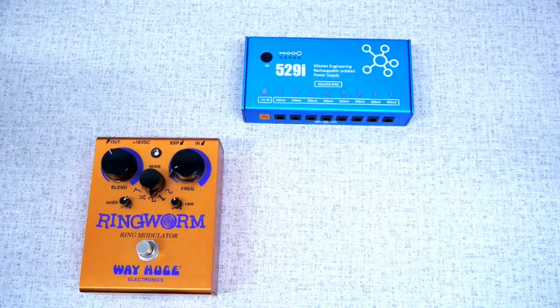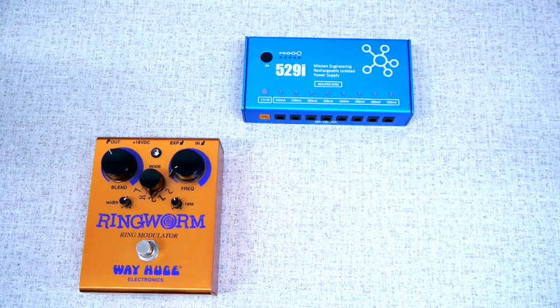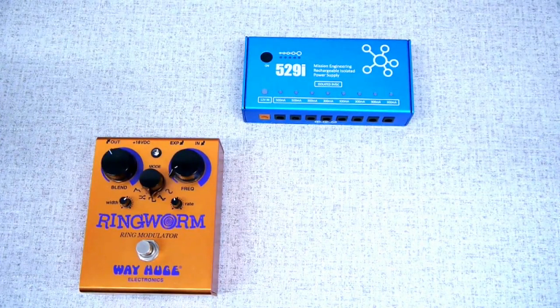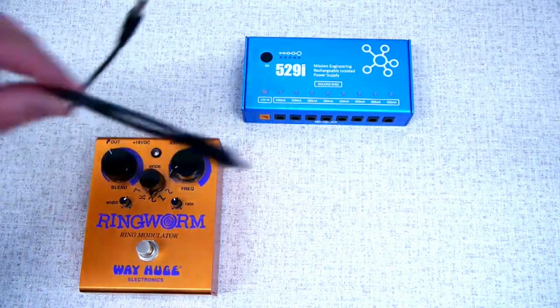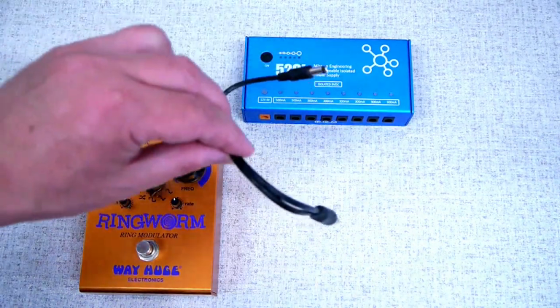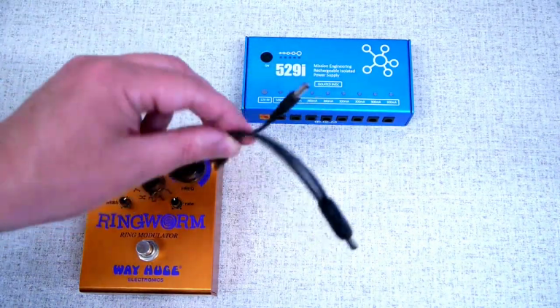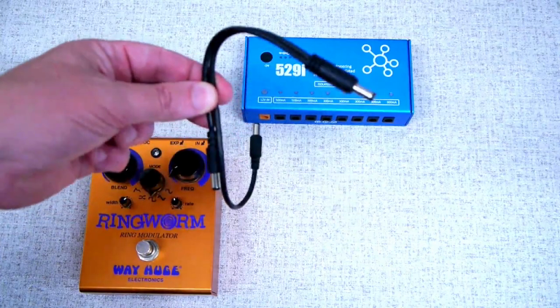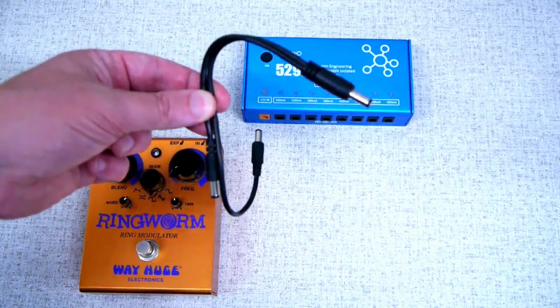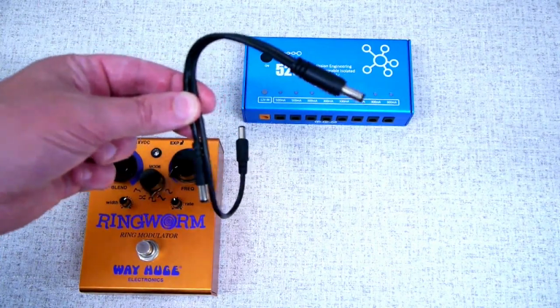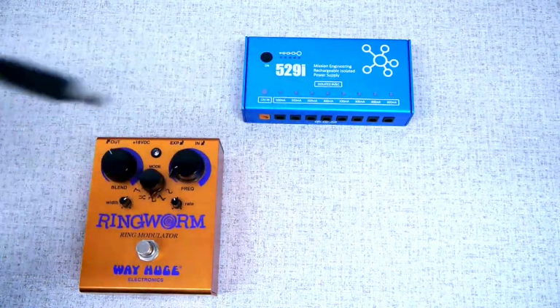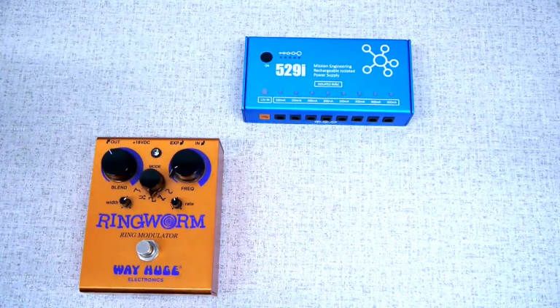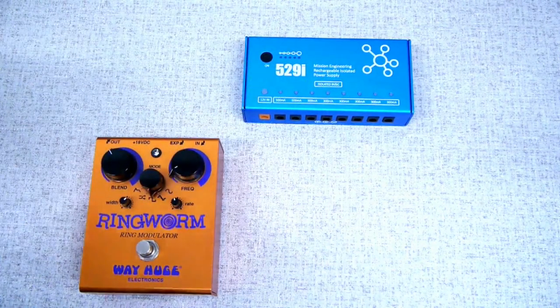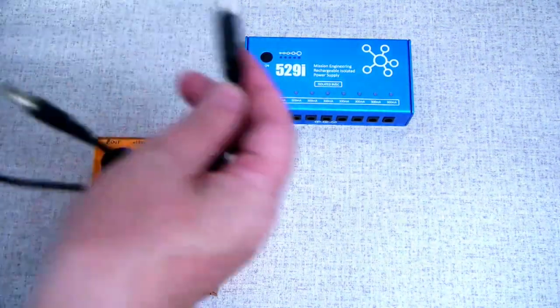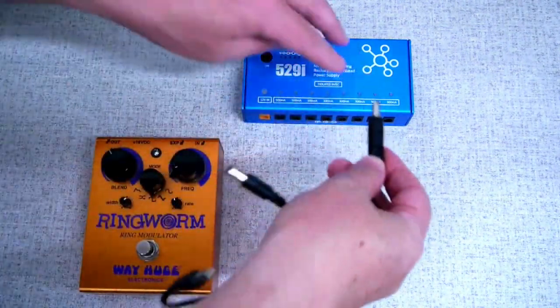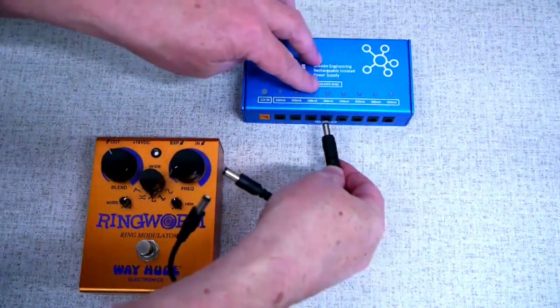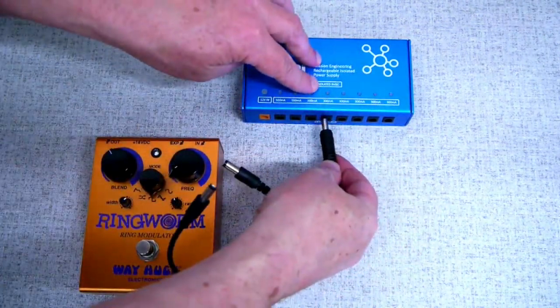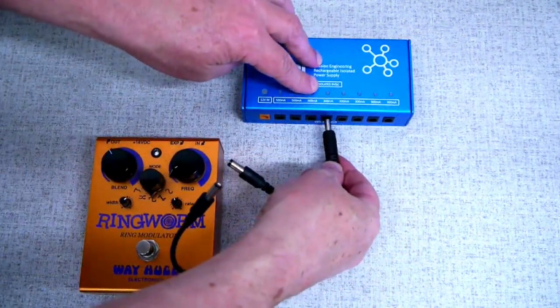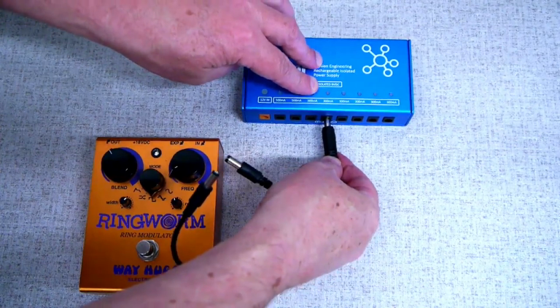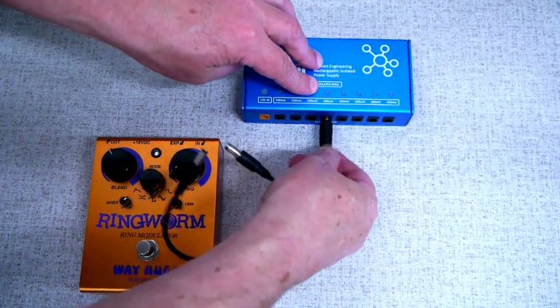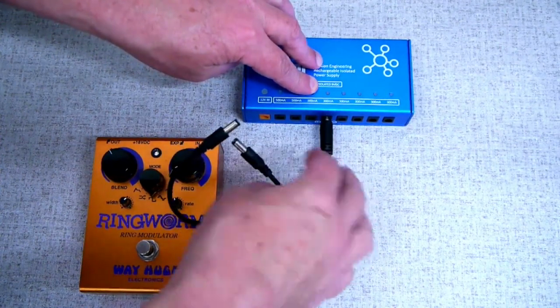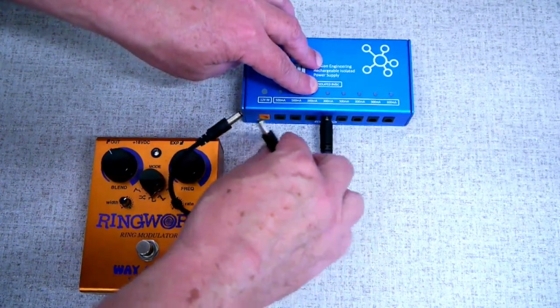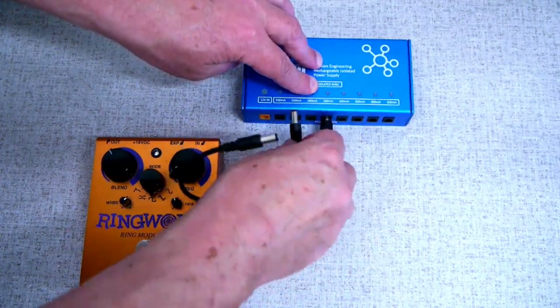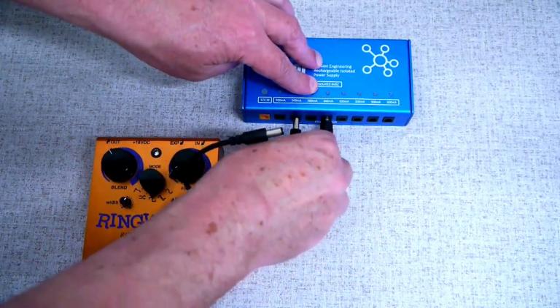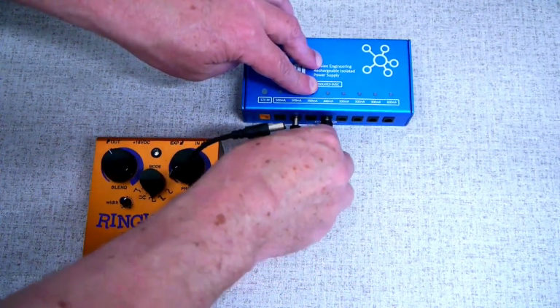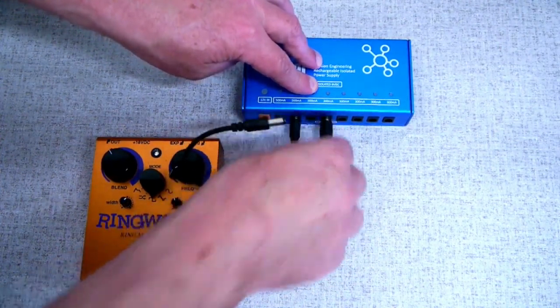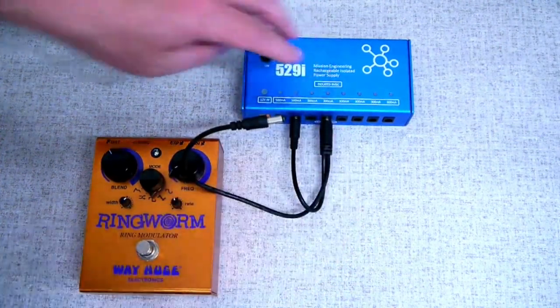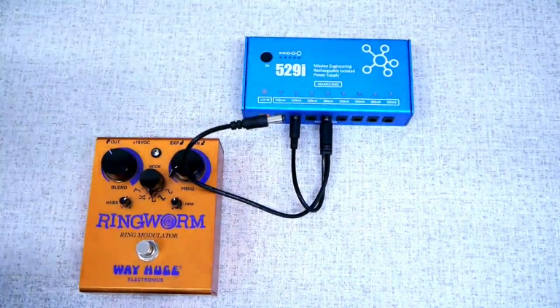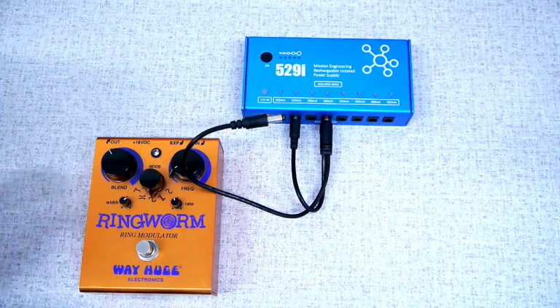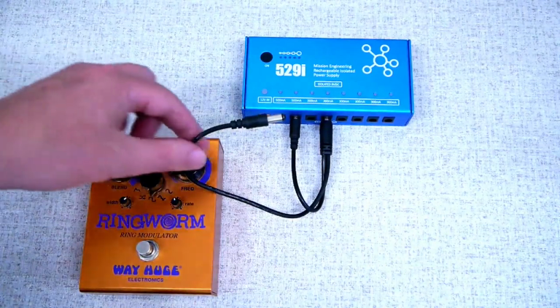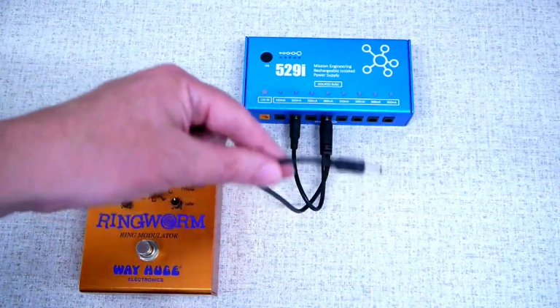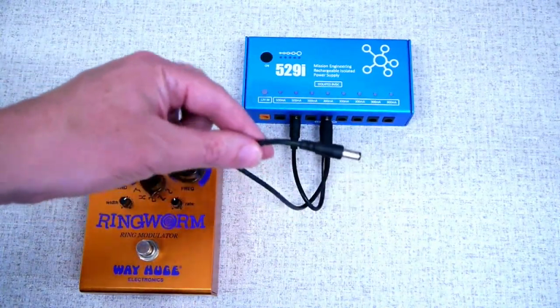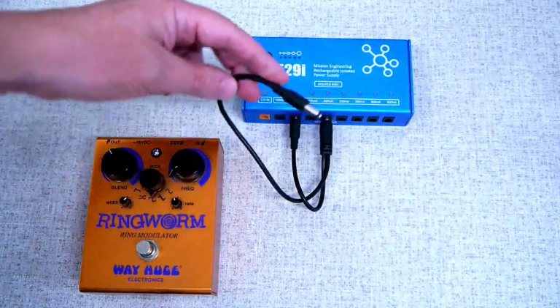To use the 18 volt cable, connect the two short ends to two outputs on the 529i. Then connect the long end to your 18 volt pedal.